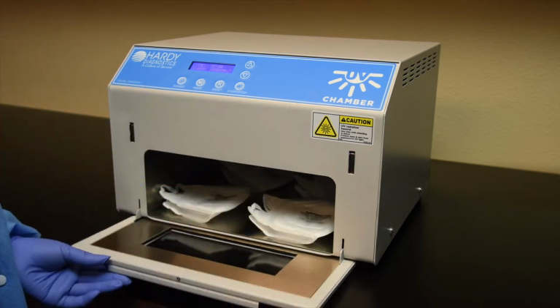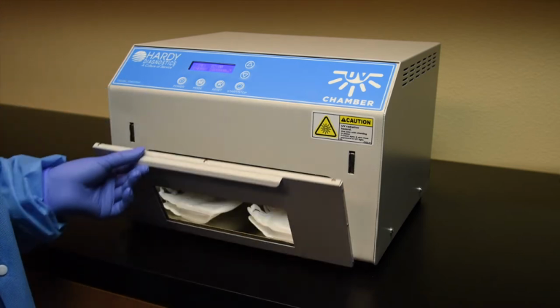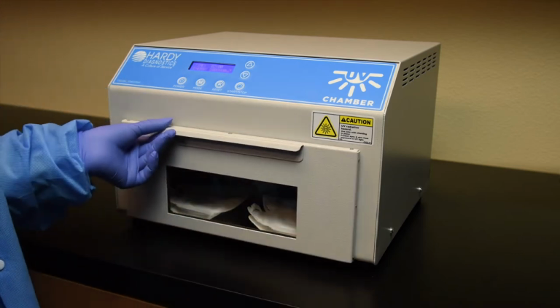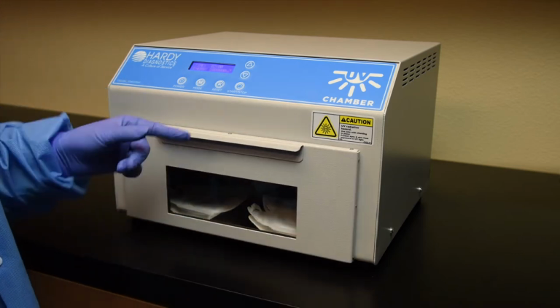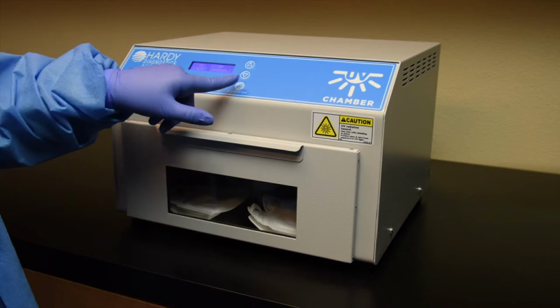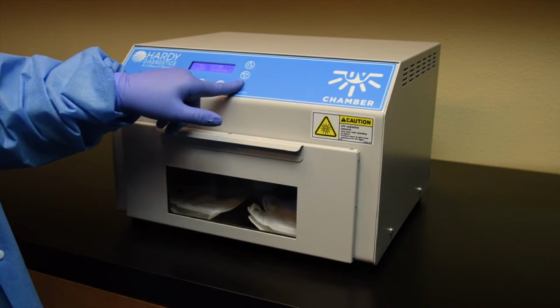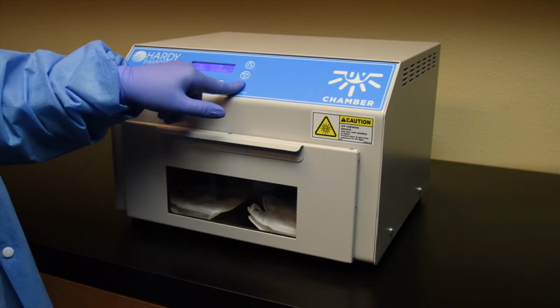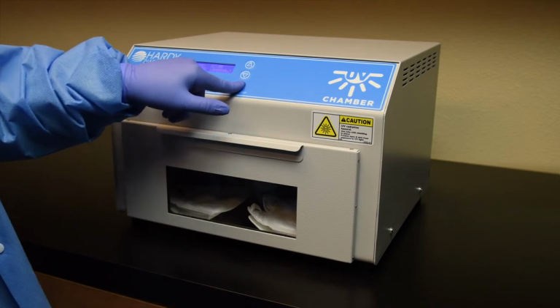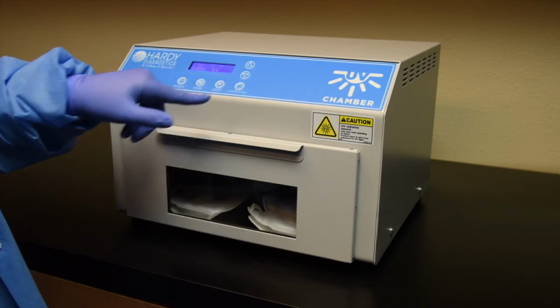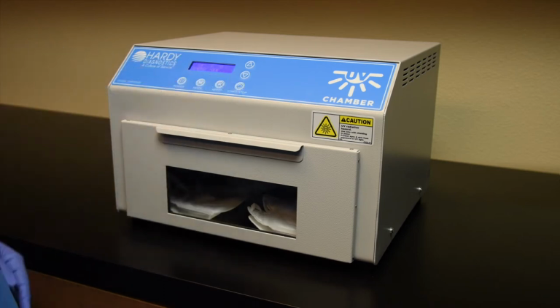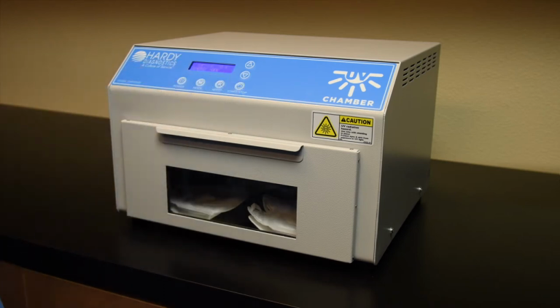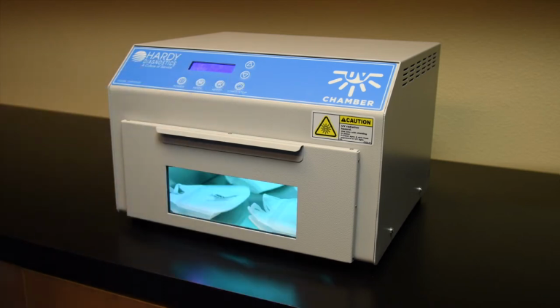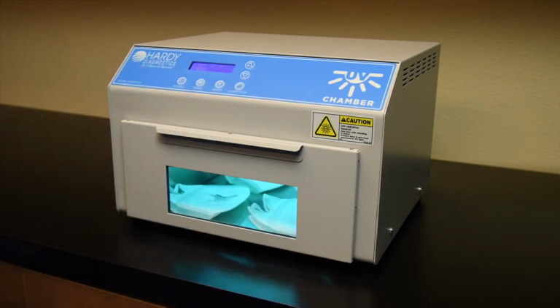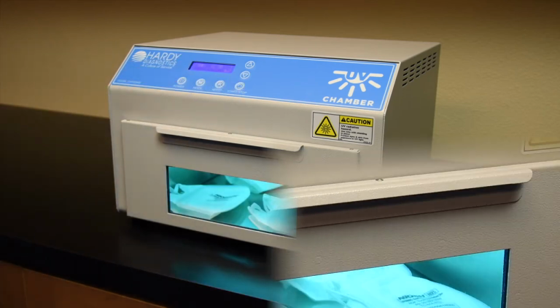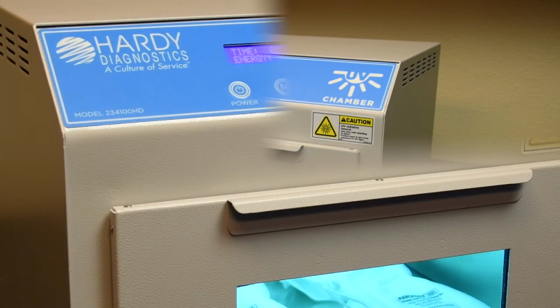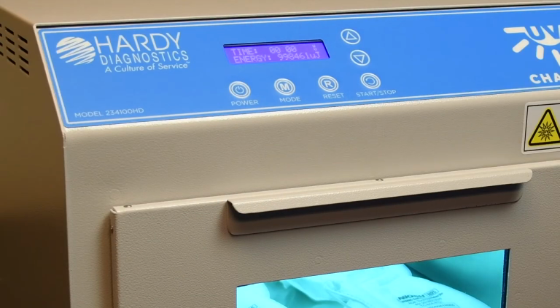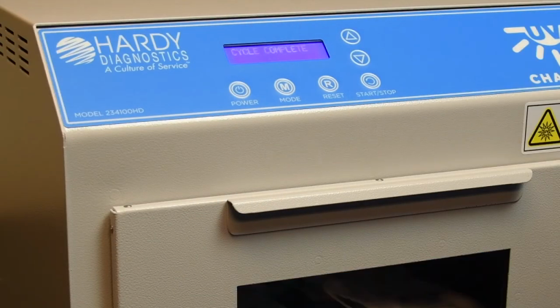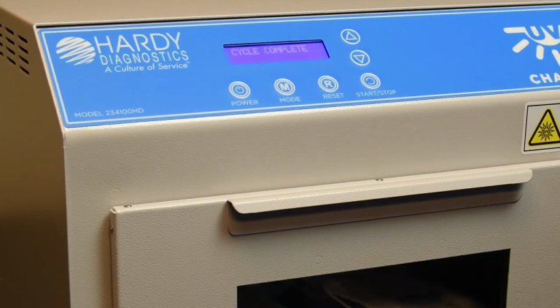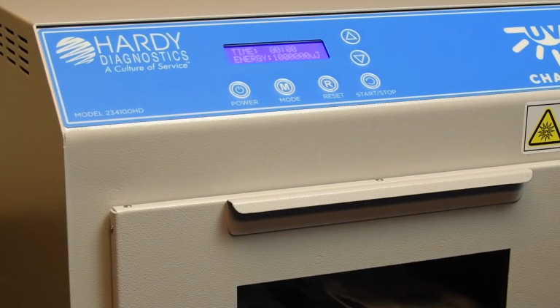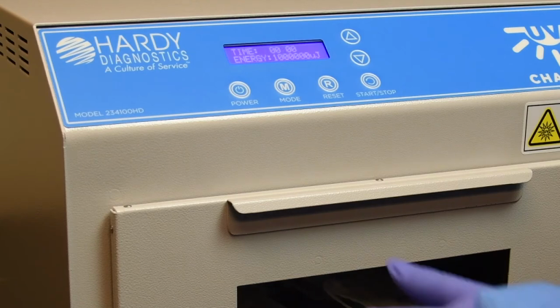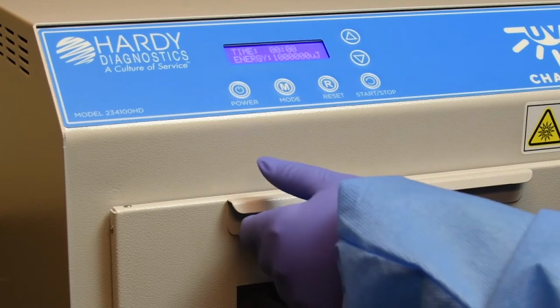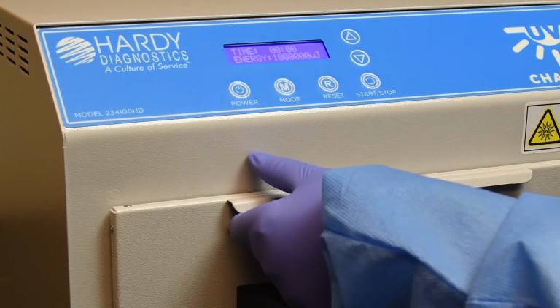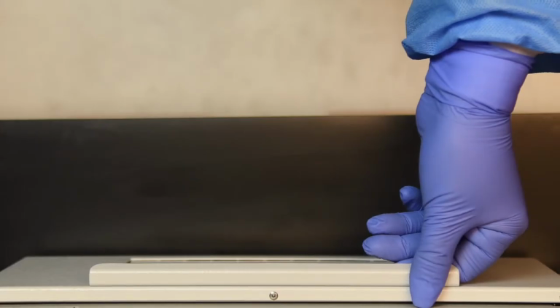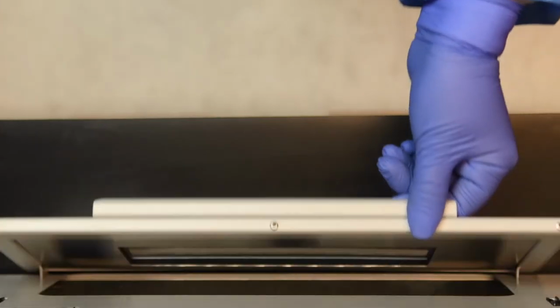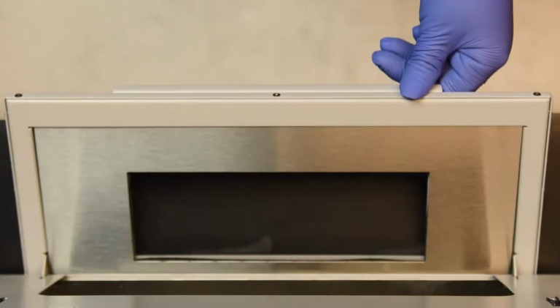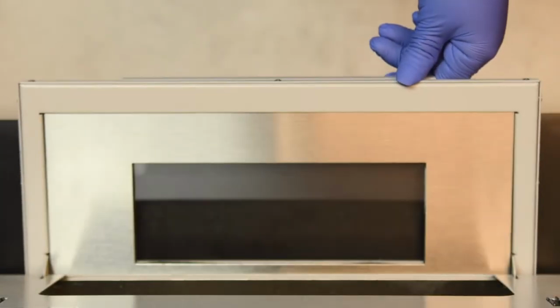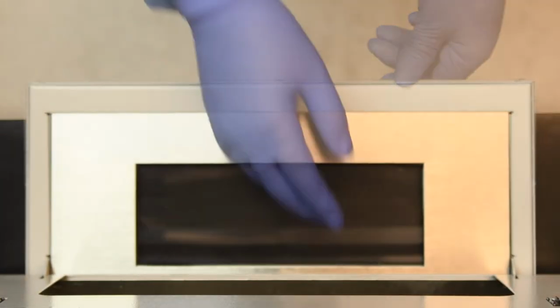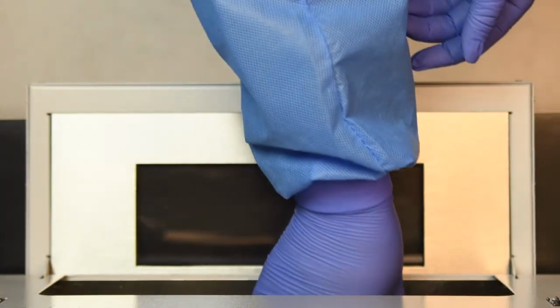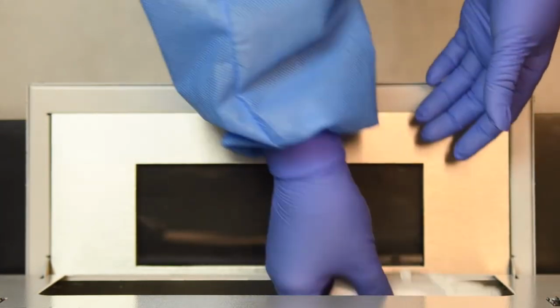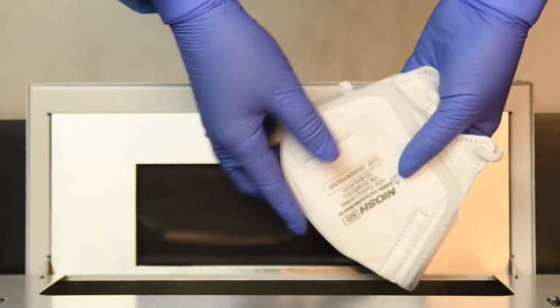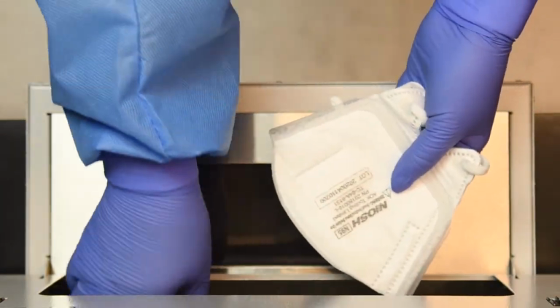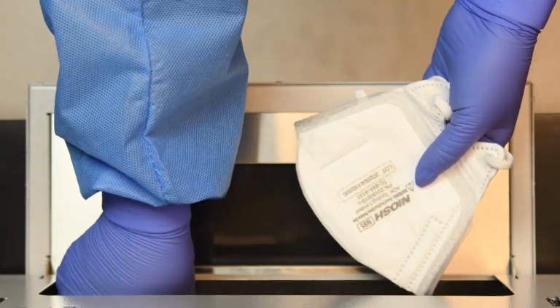Close the unit, then press Start. When the cycle is finished, open the unit and turn the N95 masks over.